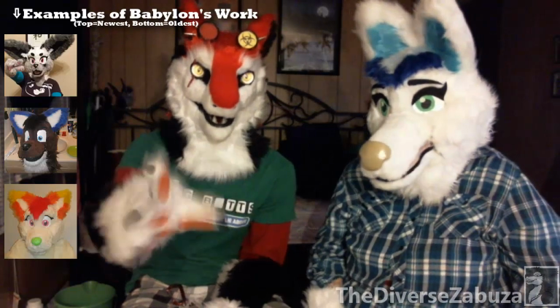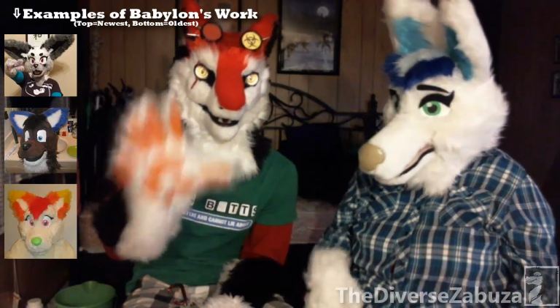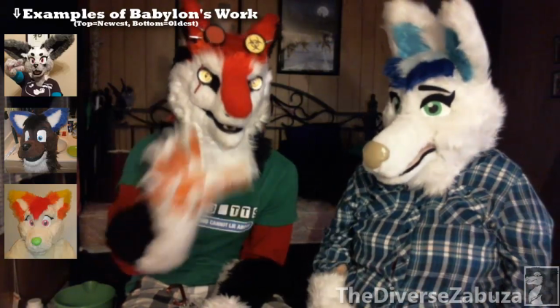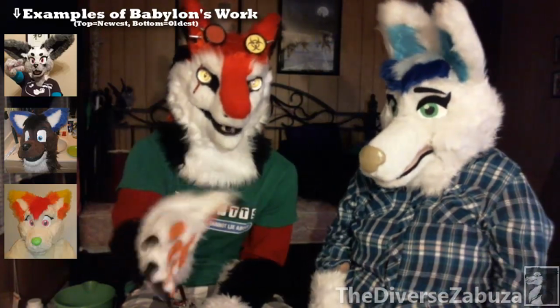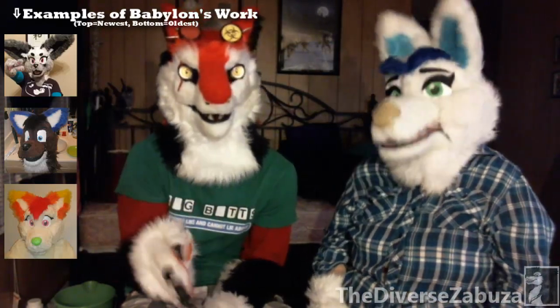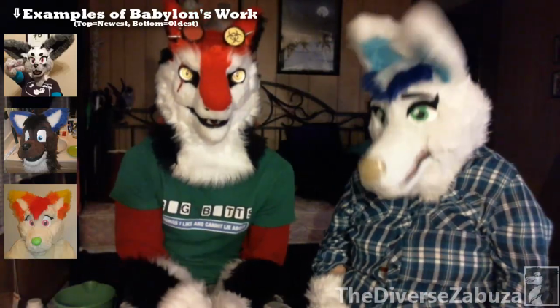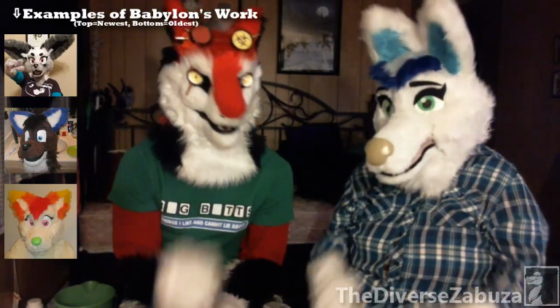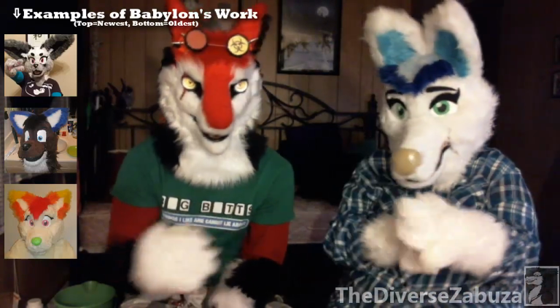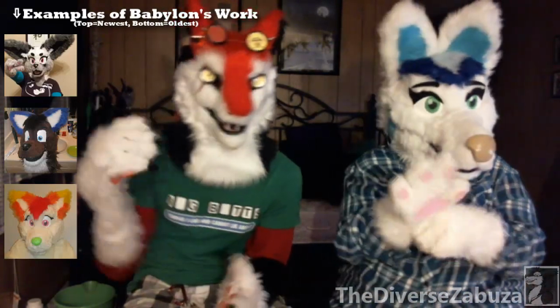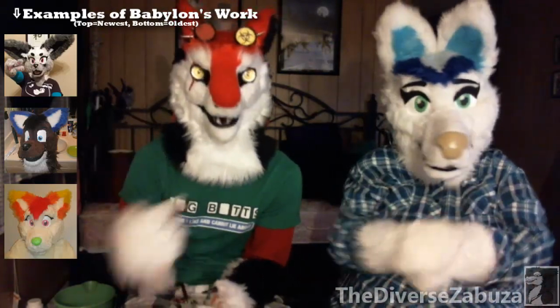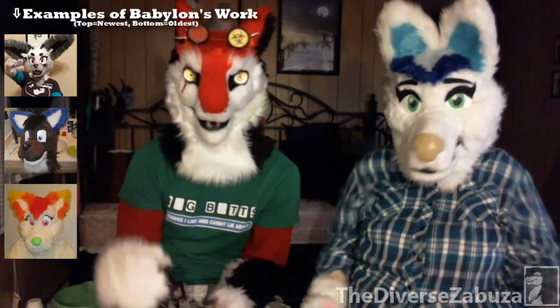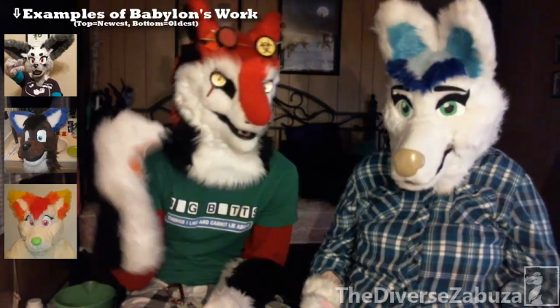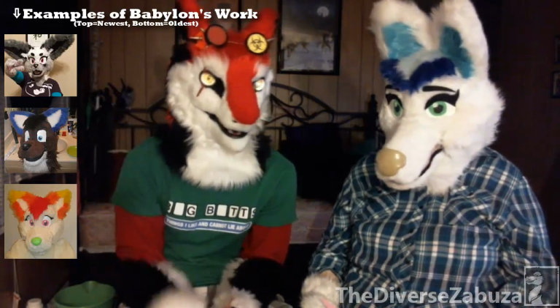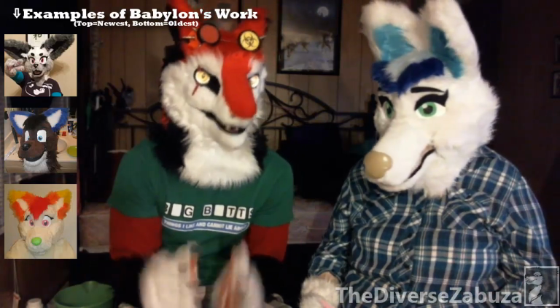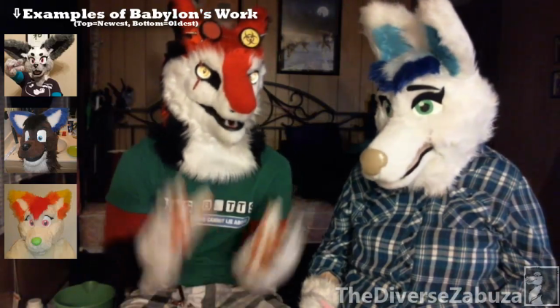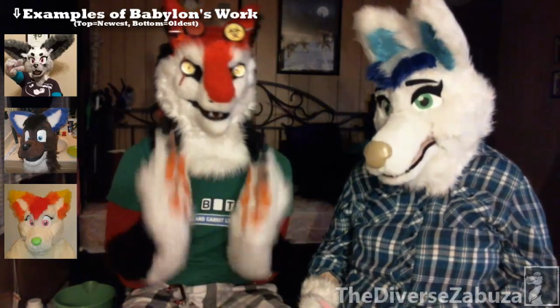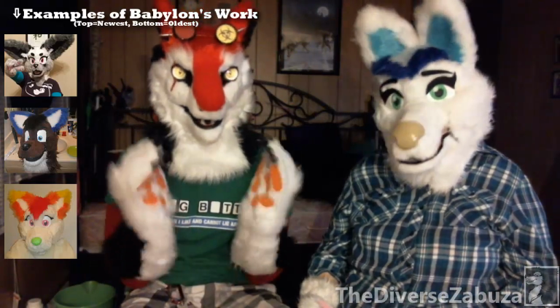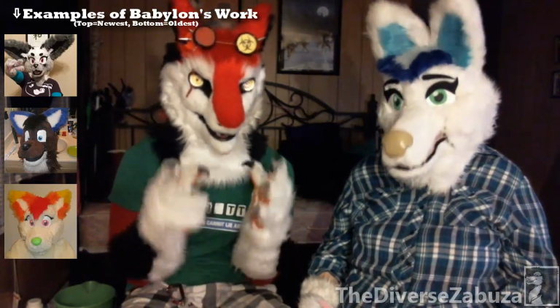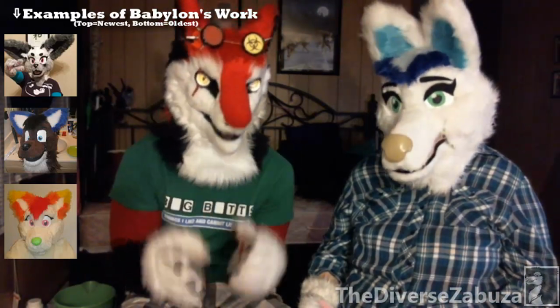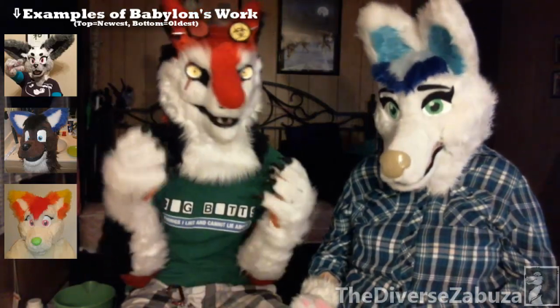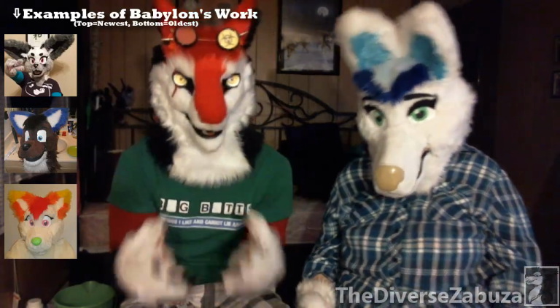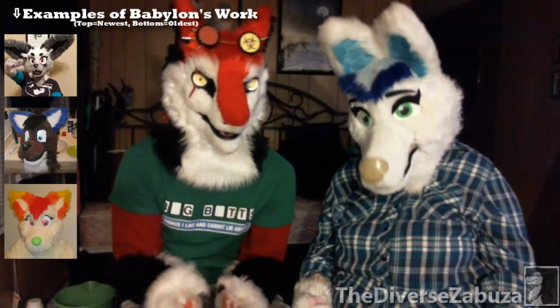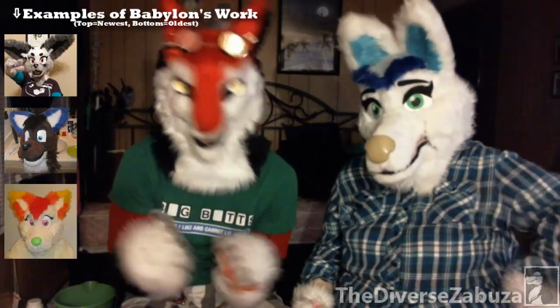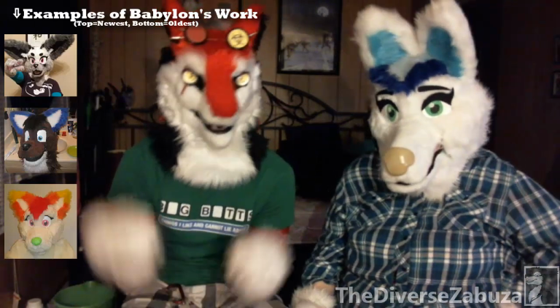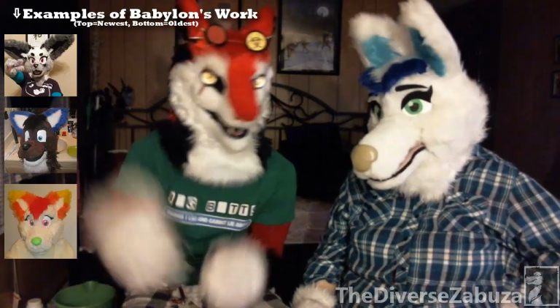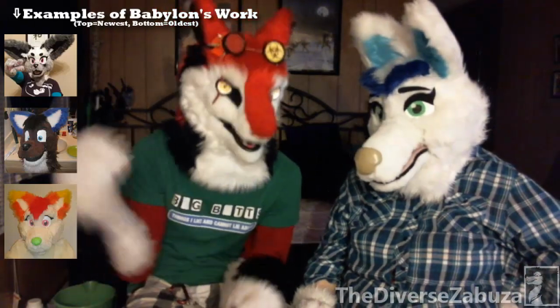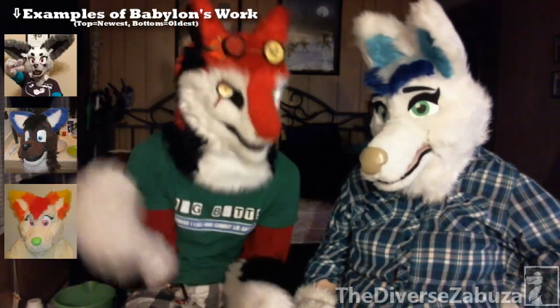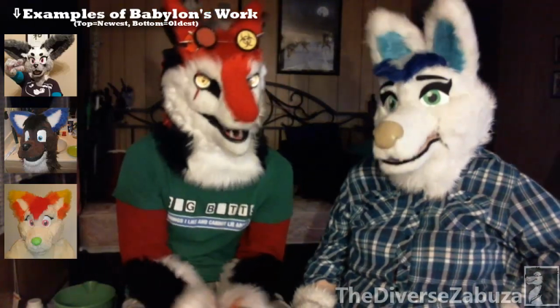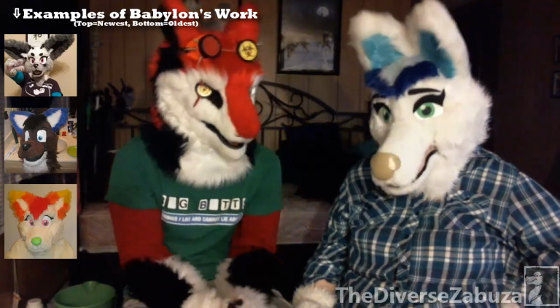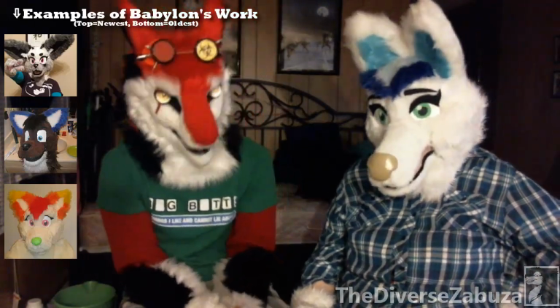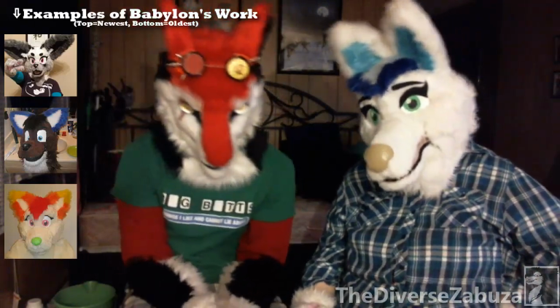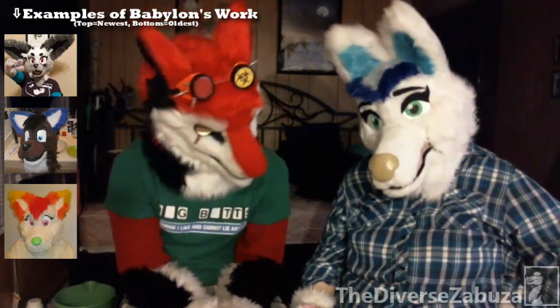Definitely take your time when you're doing this. Try not to just crank out that fursuit head as fast as you can, because the more time and detail you put into it, the better the result is going to be versus trying to get it out at super speed. My first head — I'm pretty sure you can throw a picture up at this point.